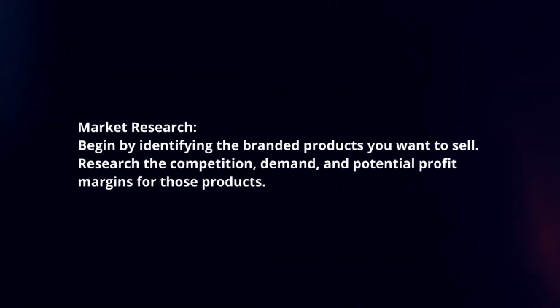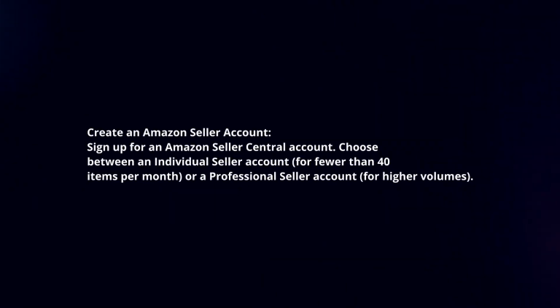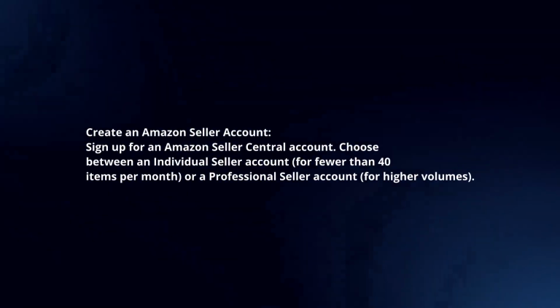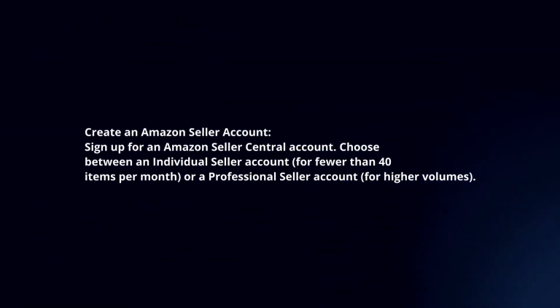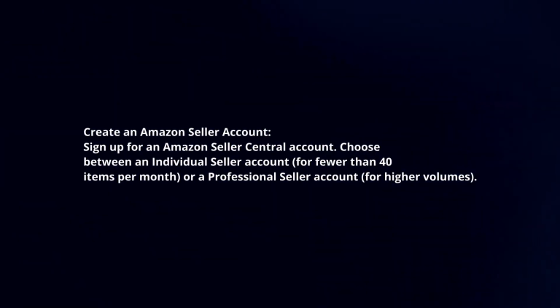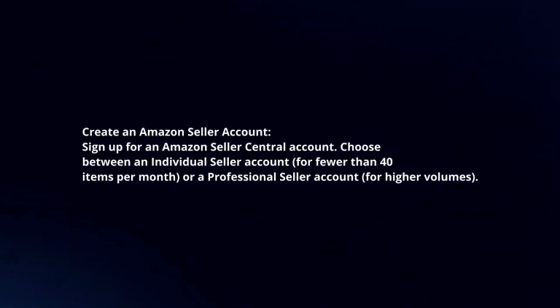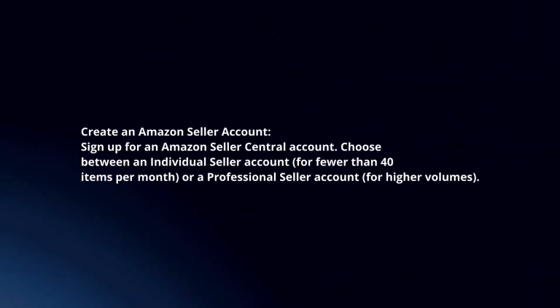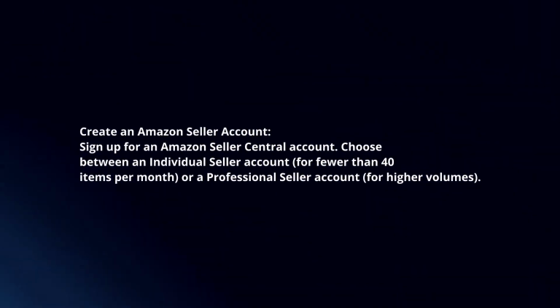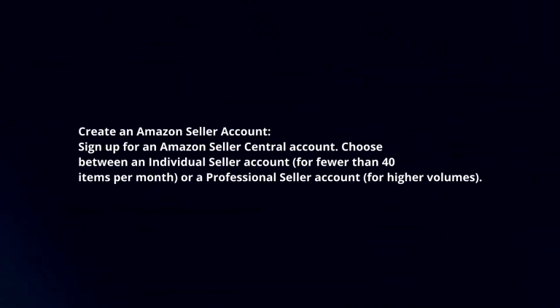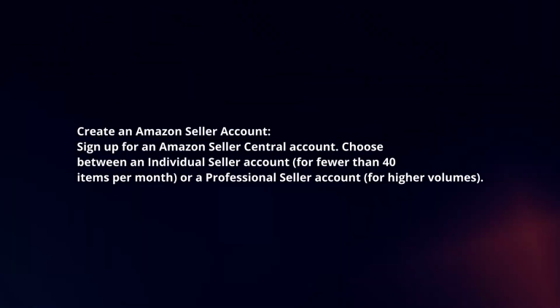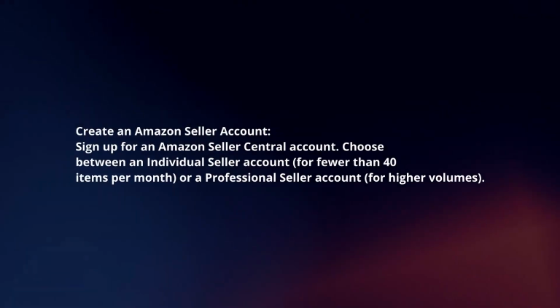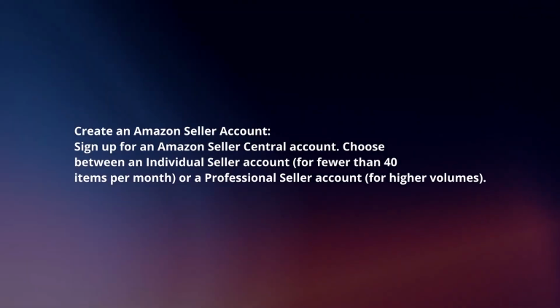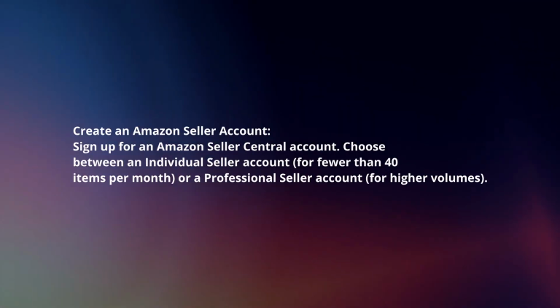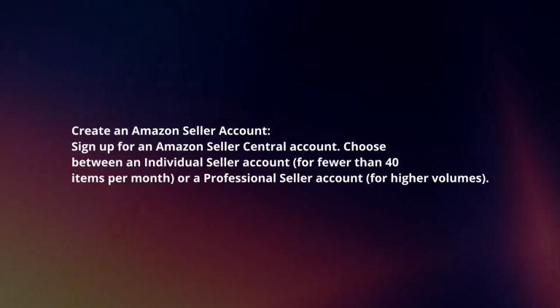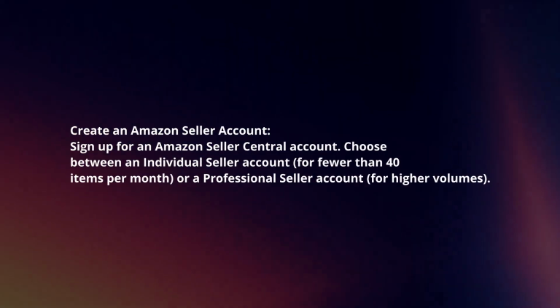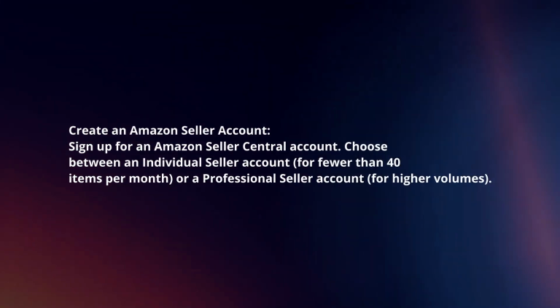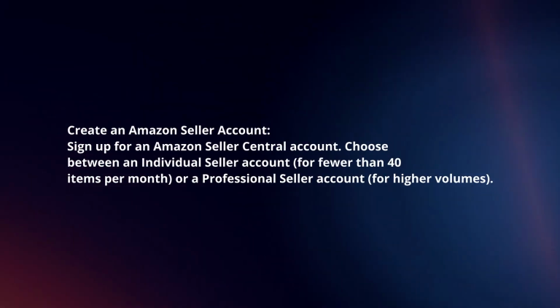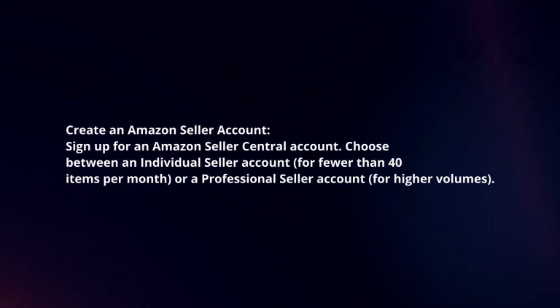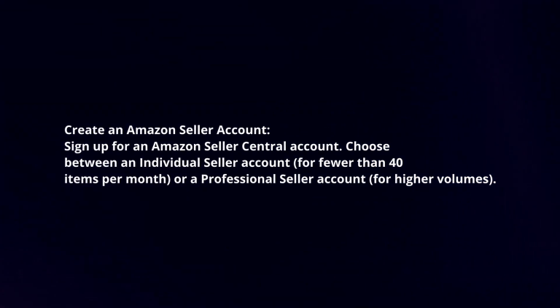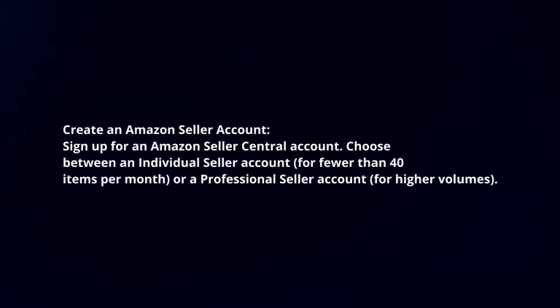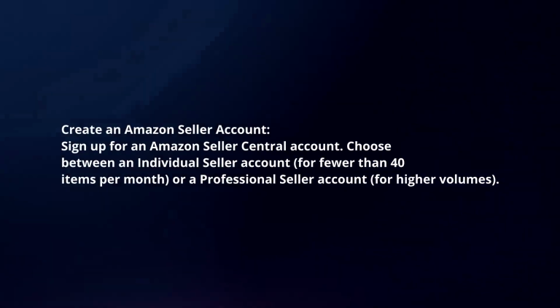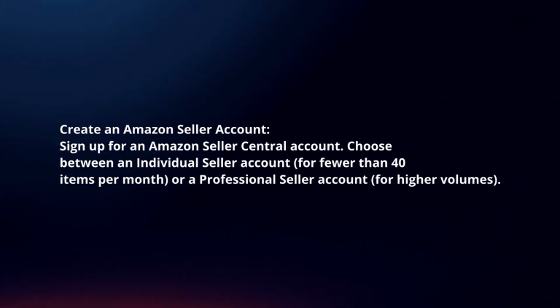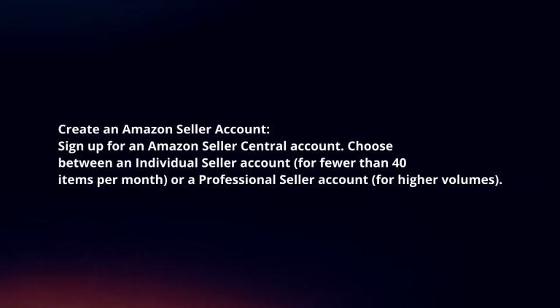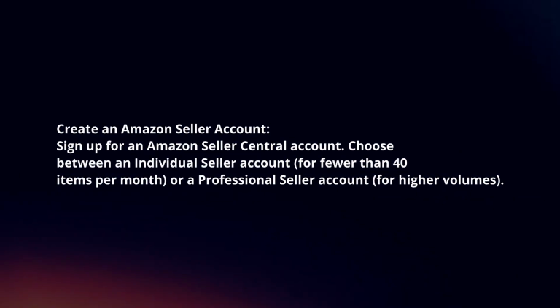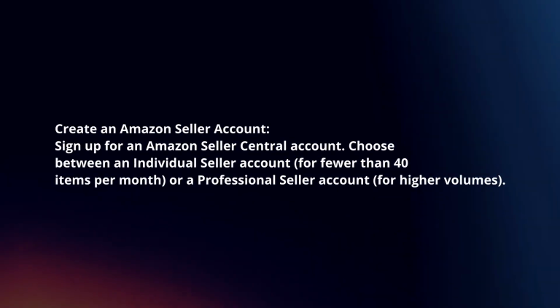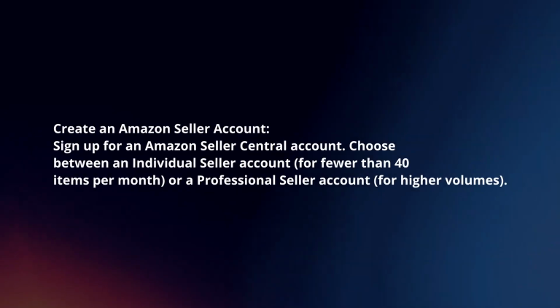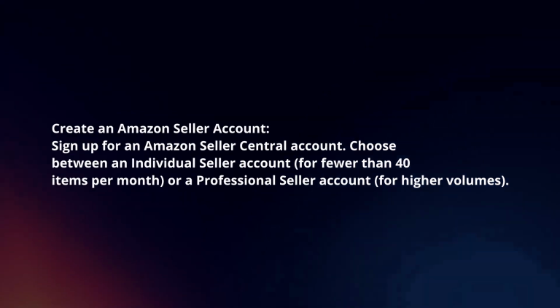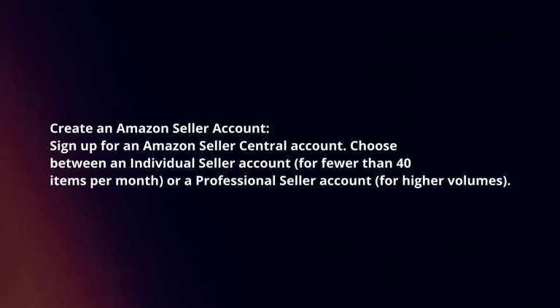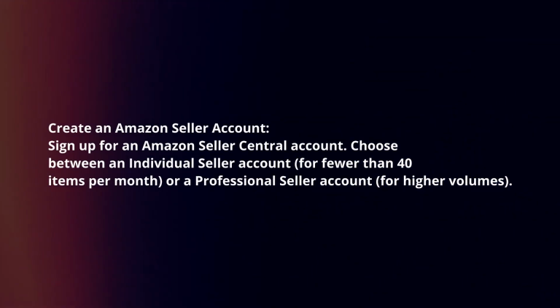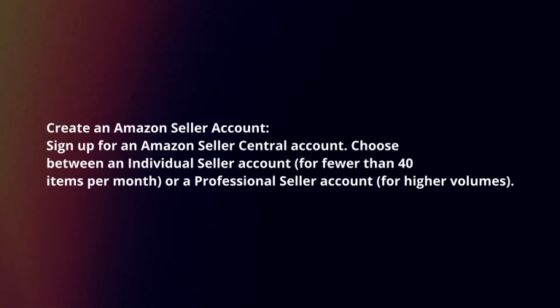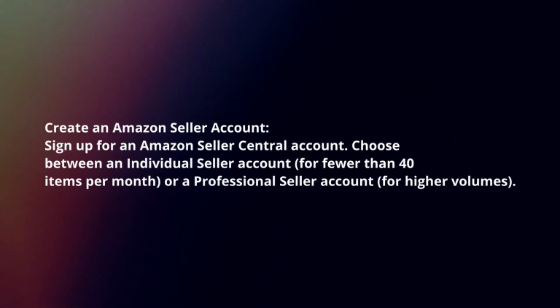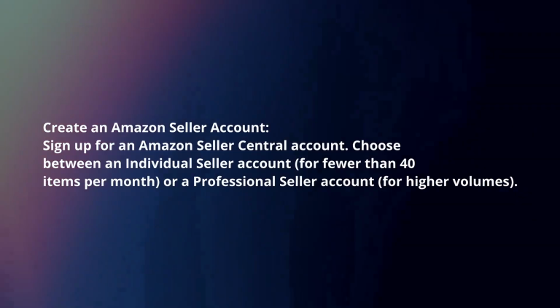Create an Amazon seller account. Sign up for an Amazon Seller Central account. Choose between an individual seller account or a professional seller account.